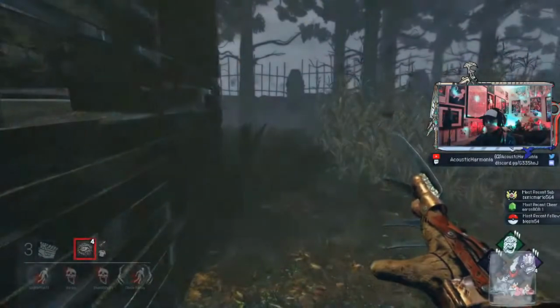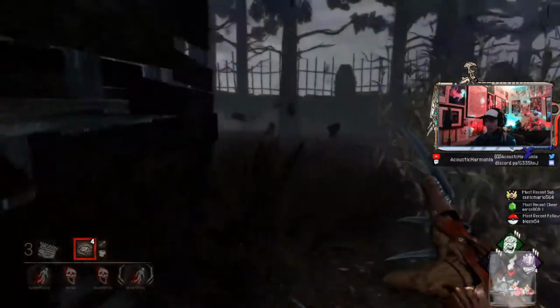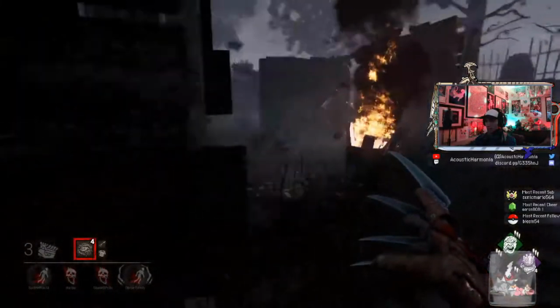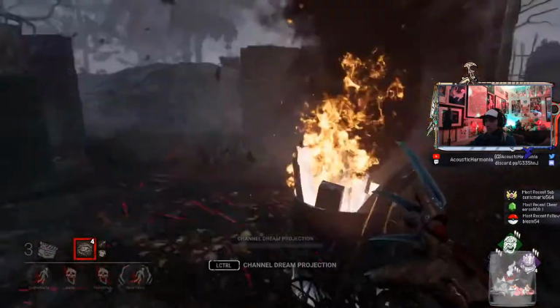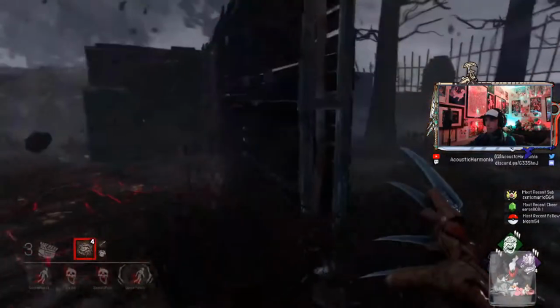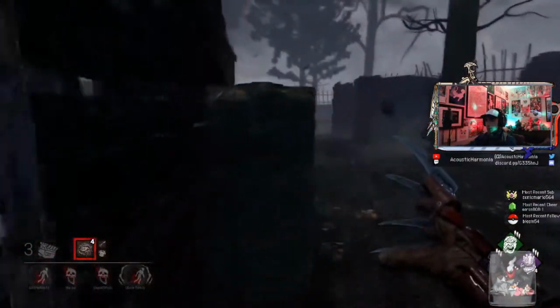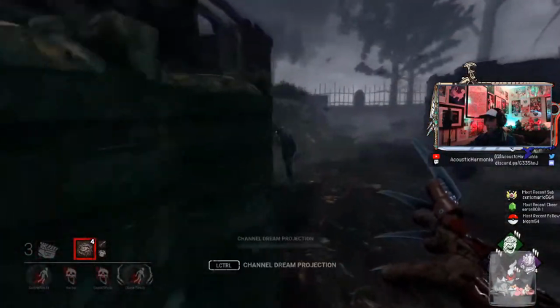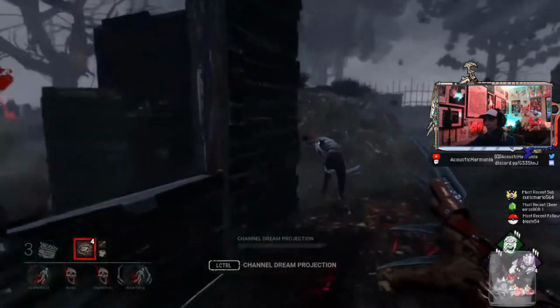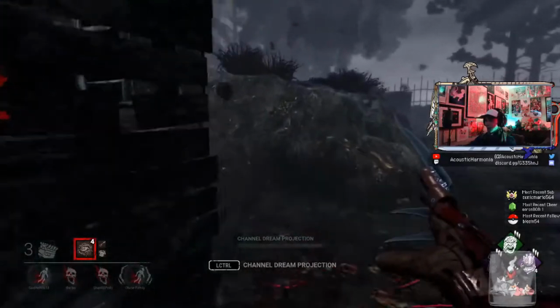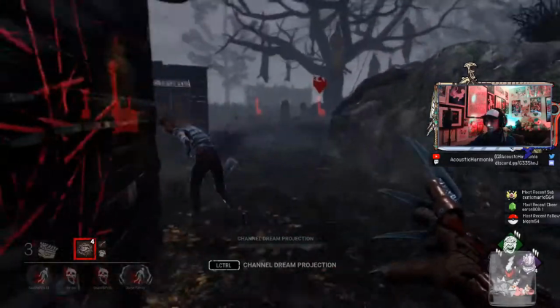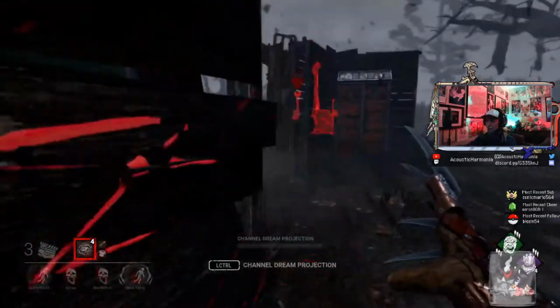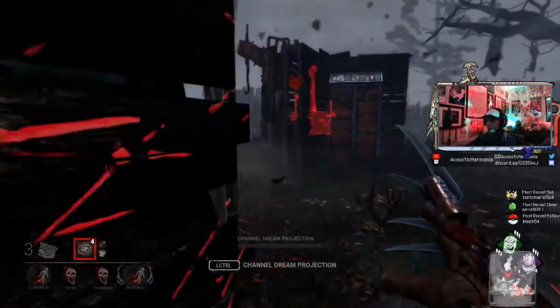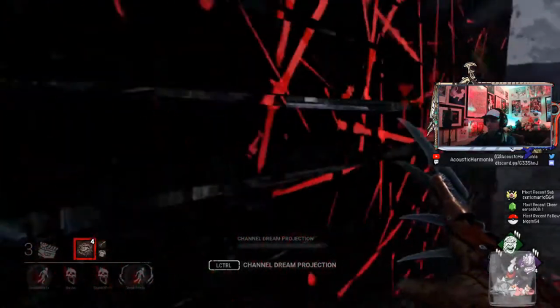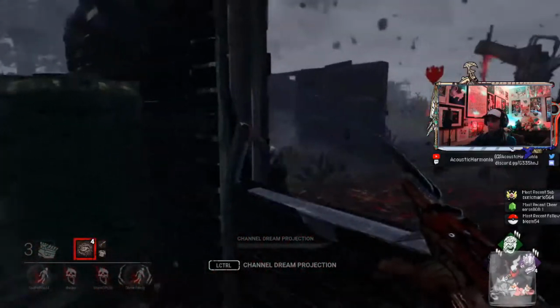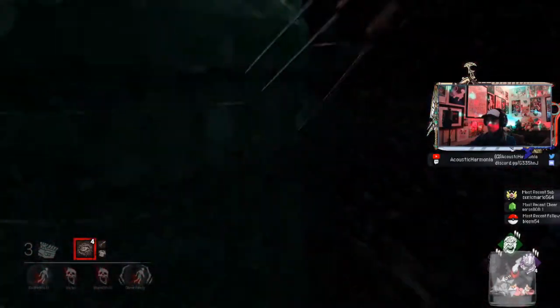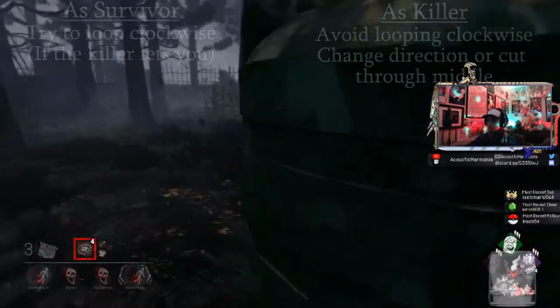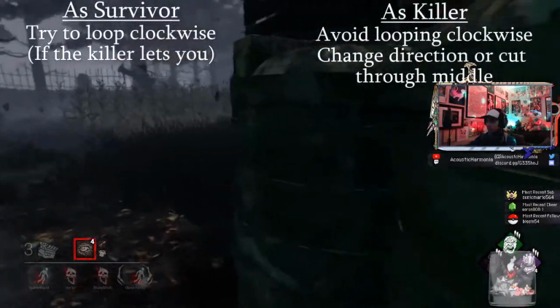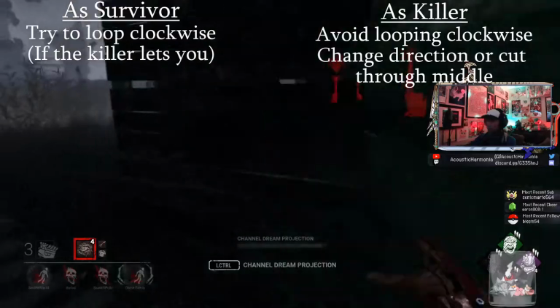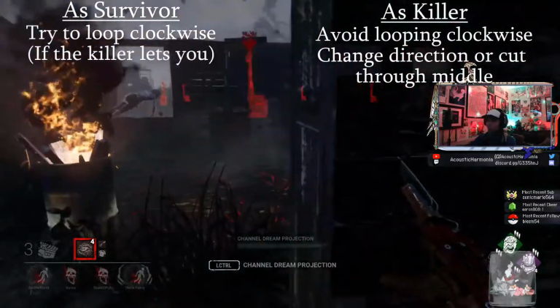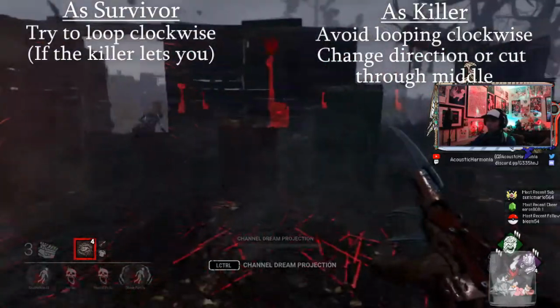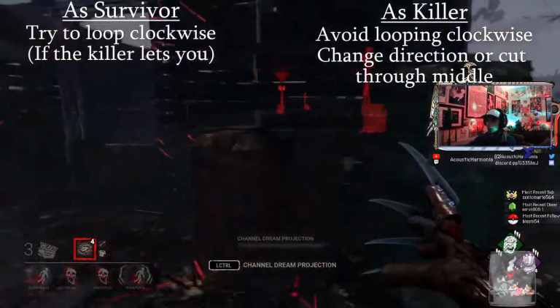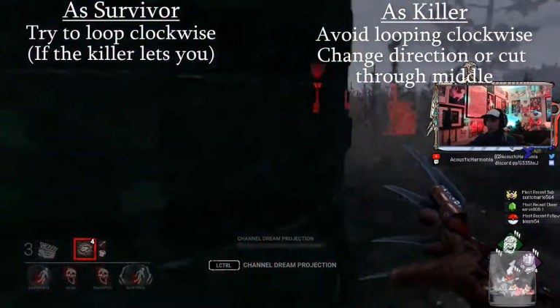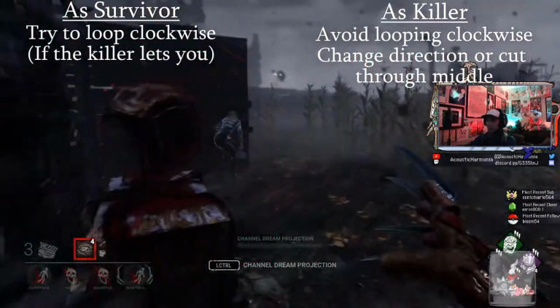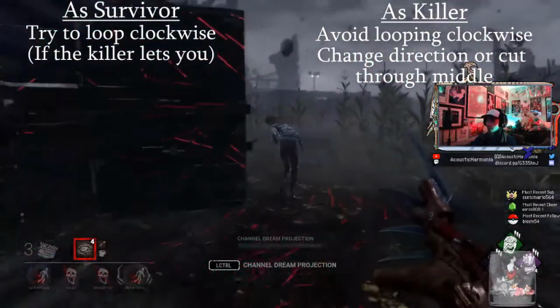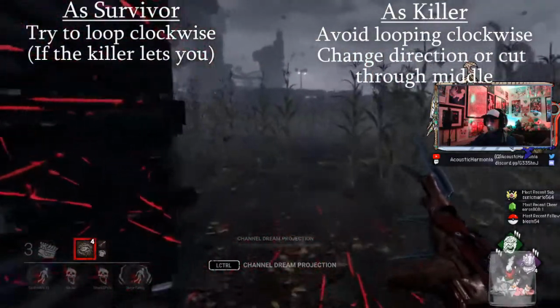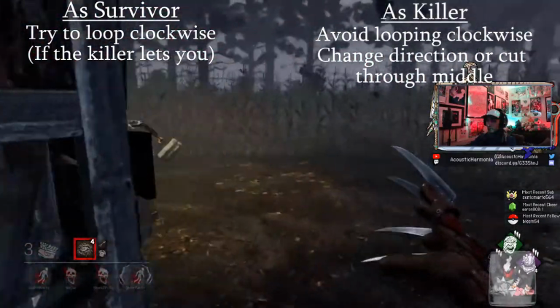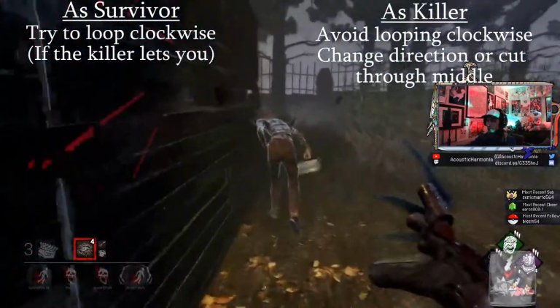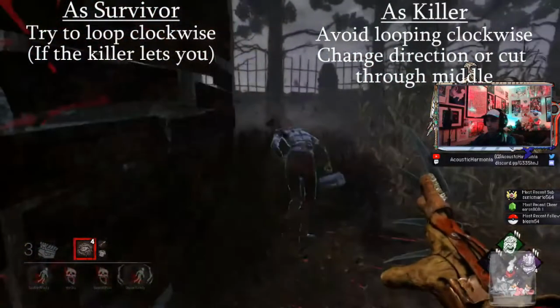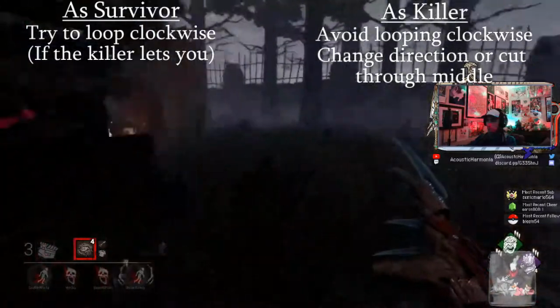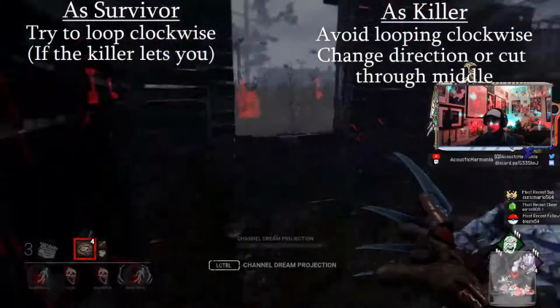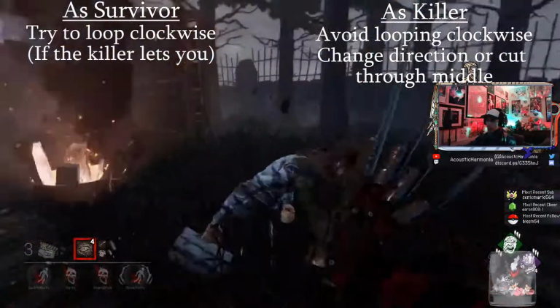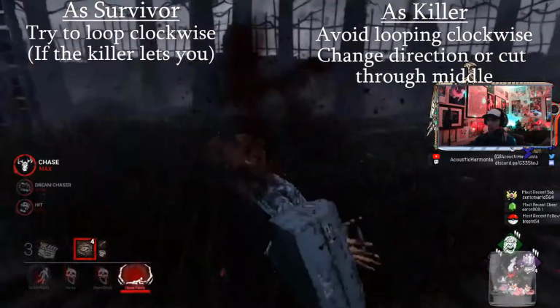Keep in mind though, the killer is the one who gets to decide which way to loop around, since you have to mirror their movements as survivor if you want to avoid getting hit. As a killer, you shouldn't — in most cases as I'll explain later — loop around this way. Switch the direction up somewhere, or cut through the area in between the walls.